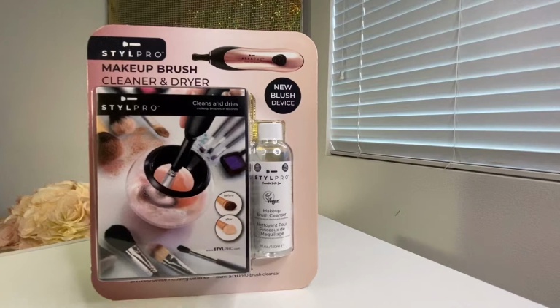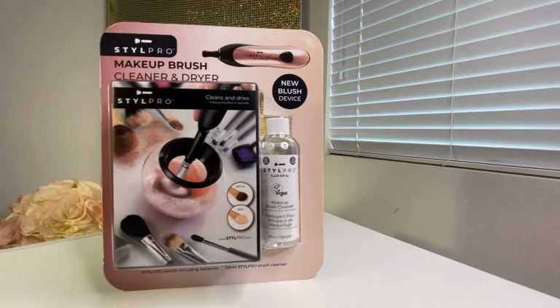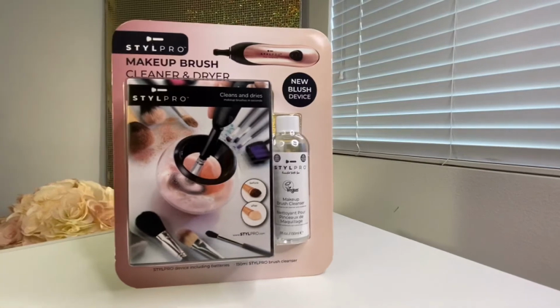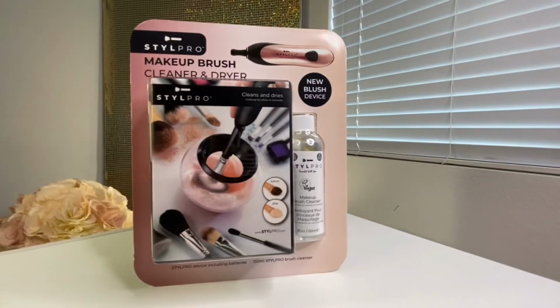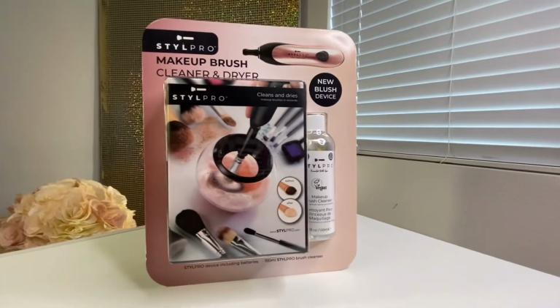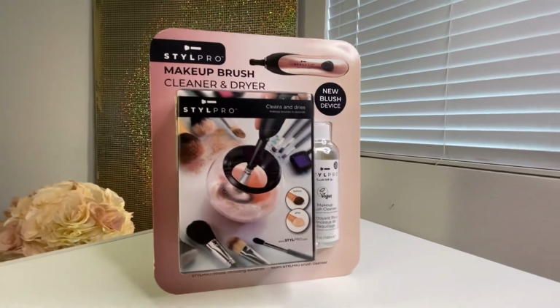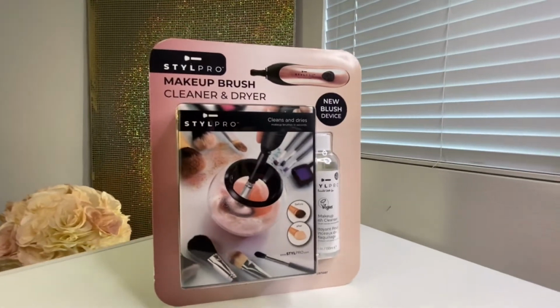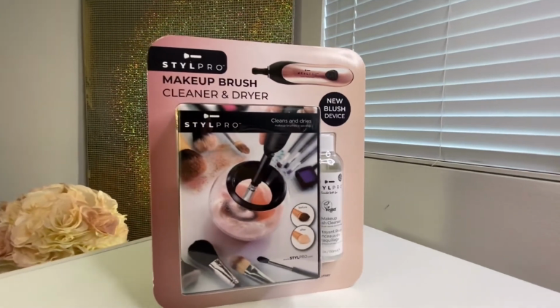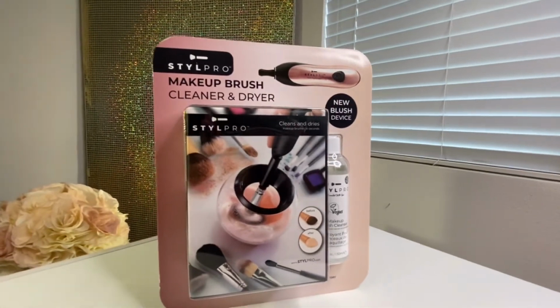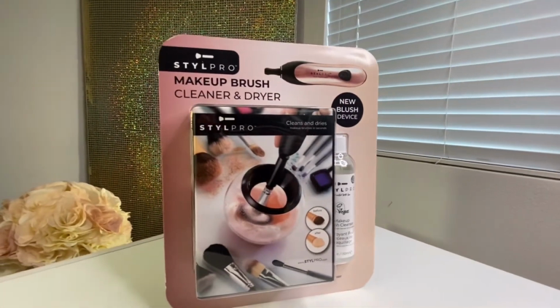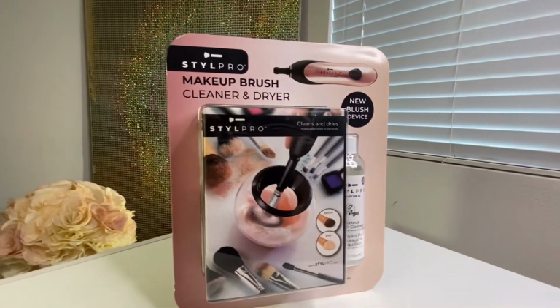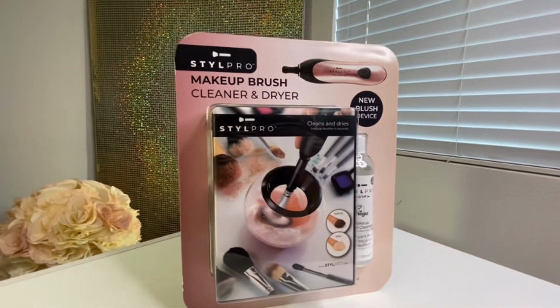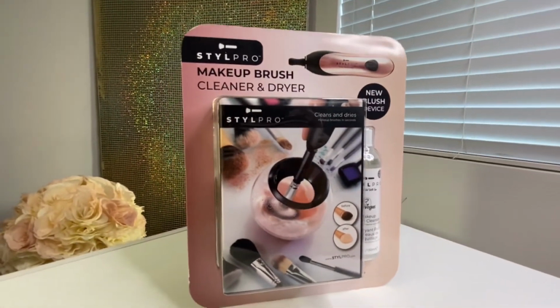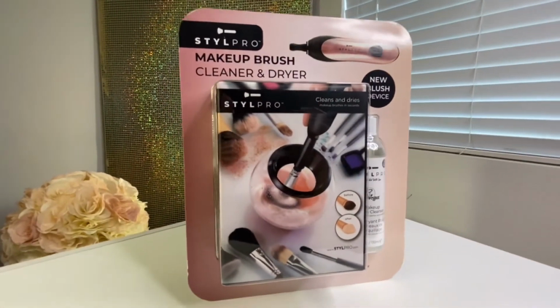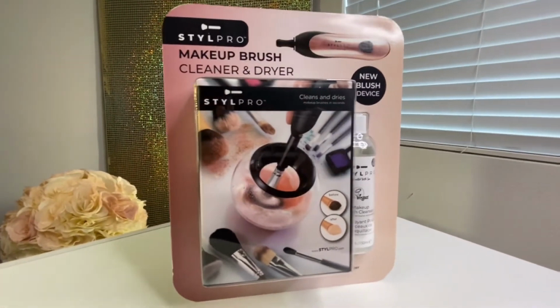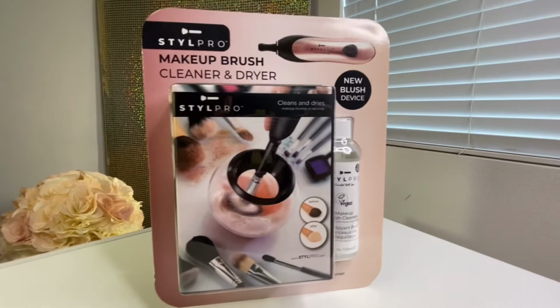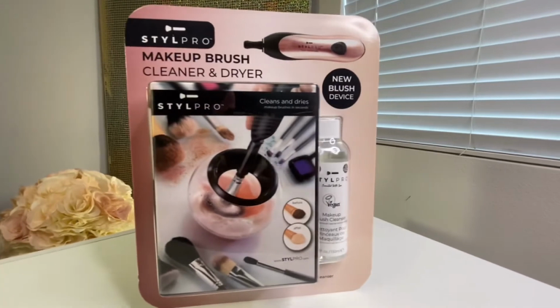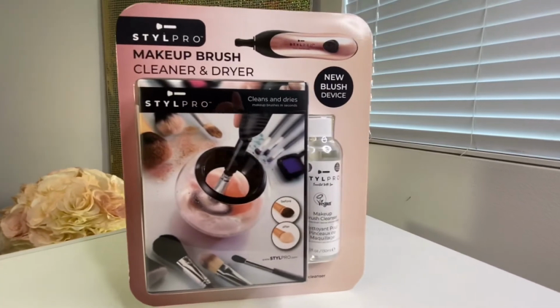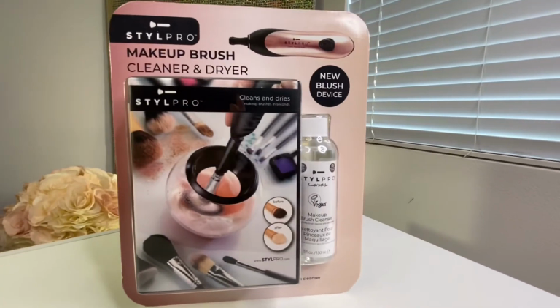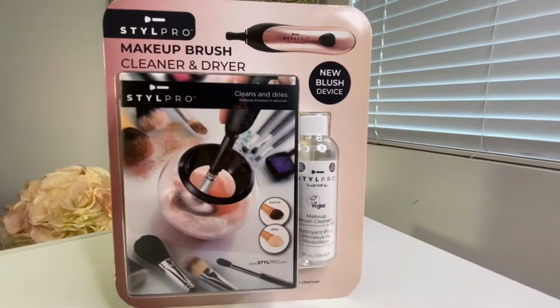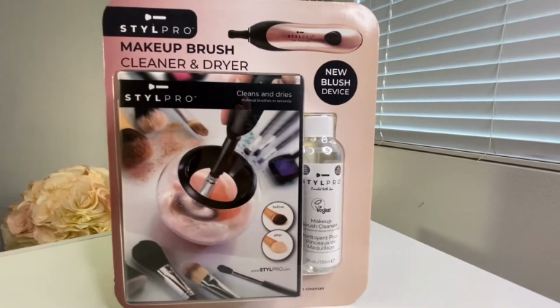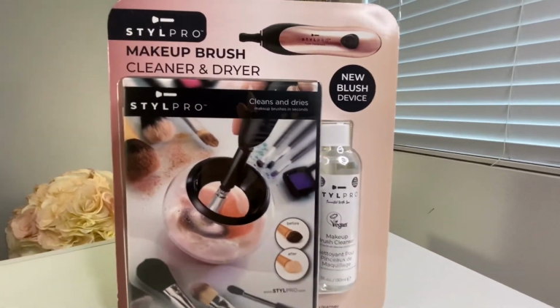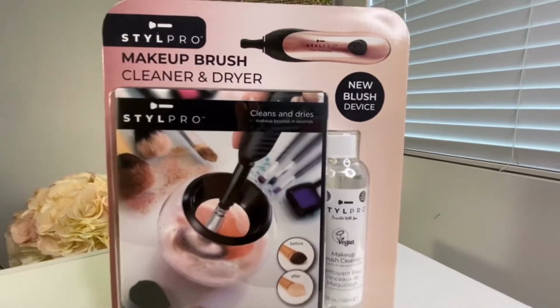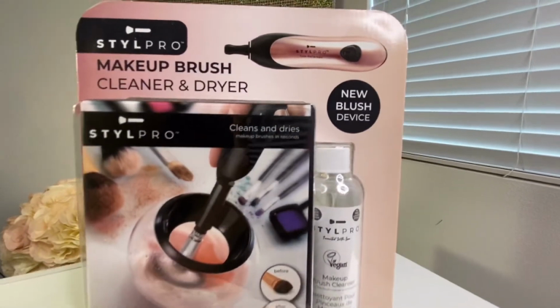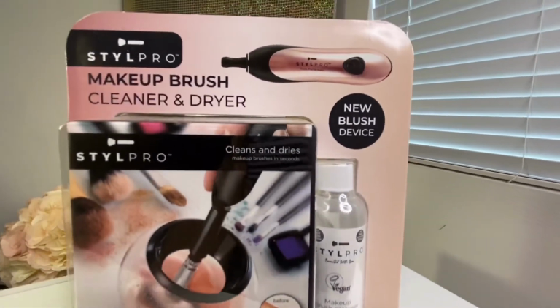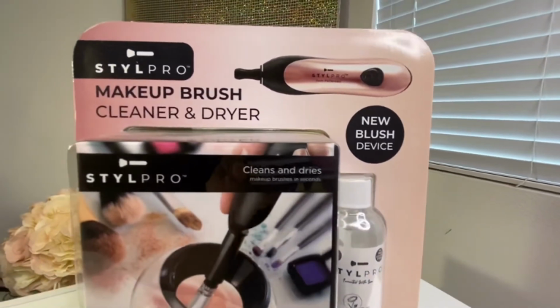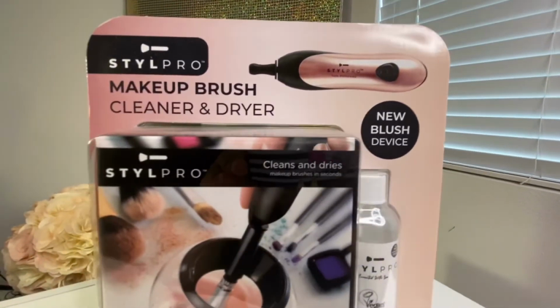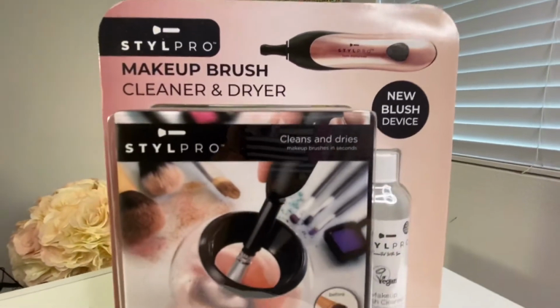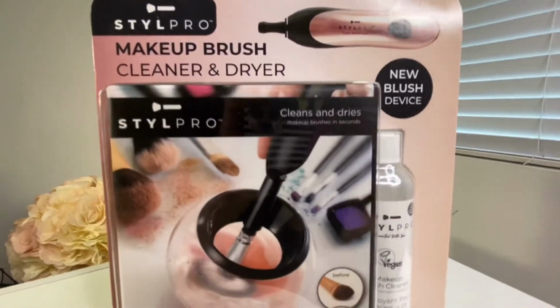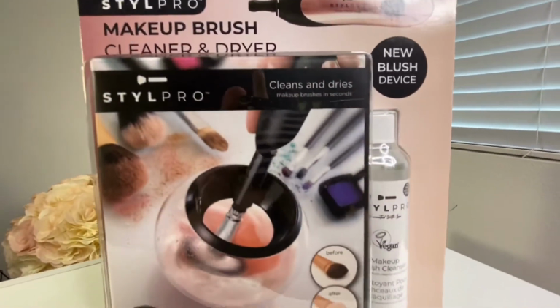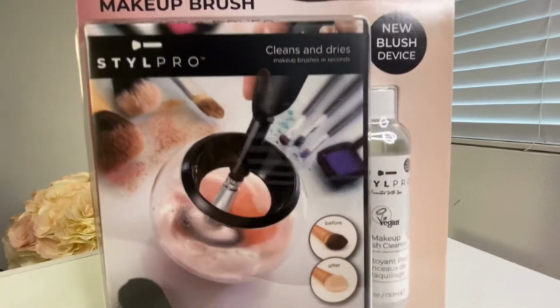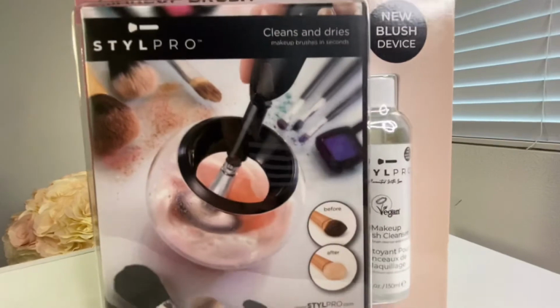Hello everybody, today we're going to do a product review for the StylePro Brush Cleaner. I'm very excited to try it. I got this one from Costco for $19.99. I hope it's worth it.